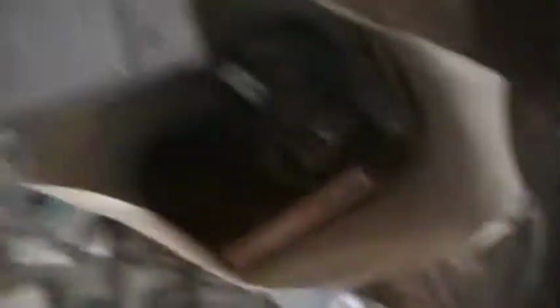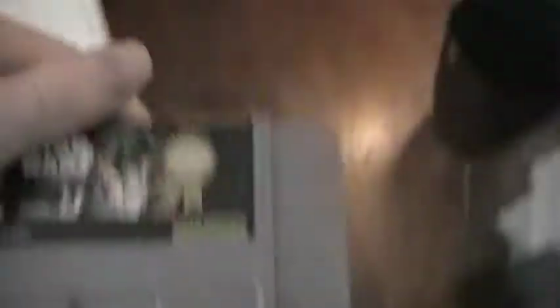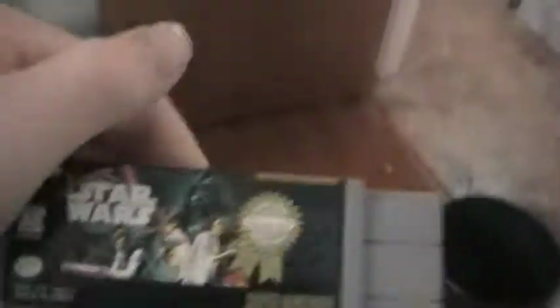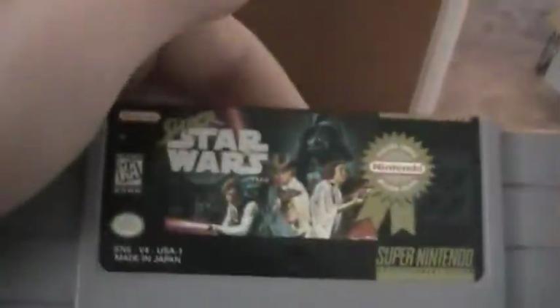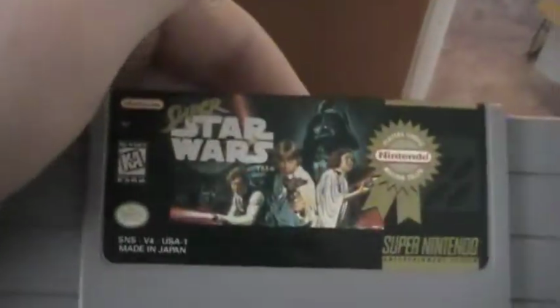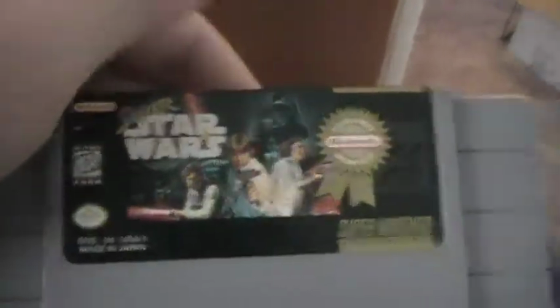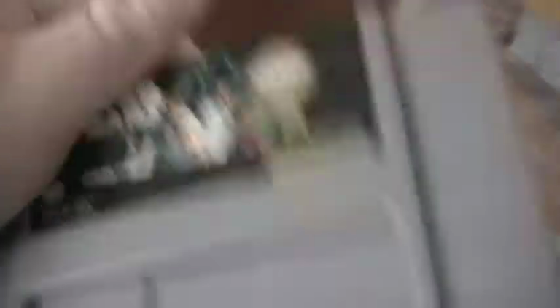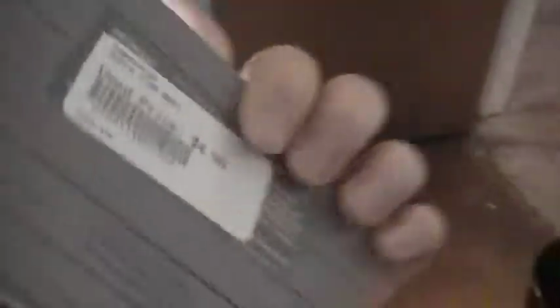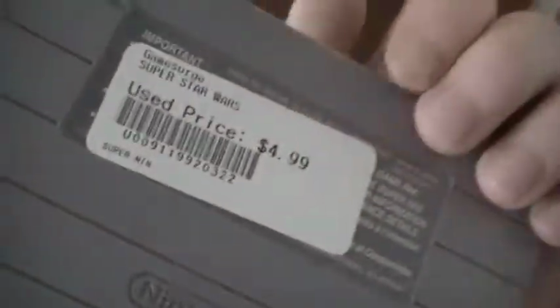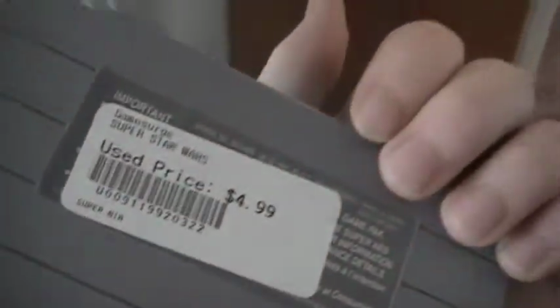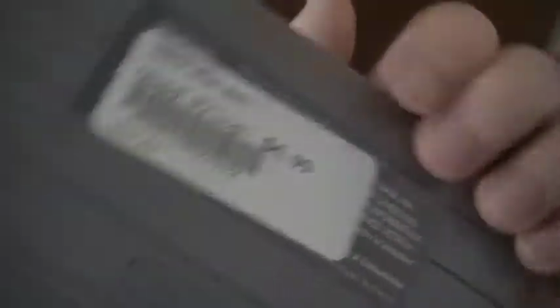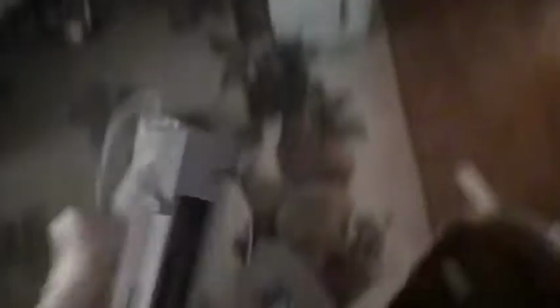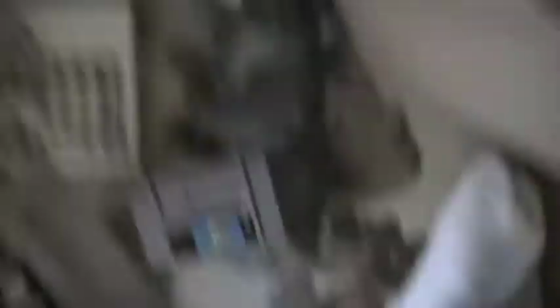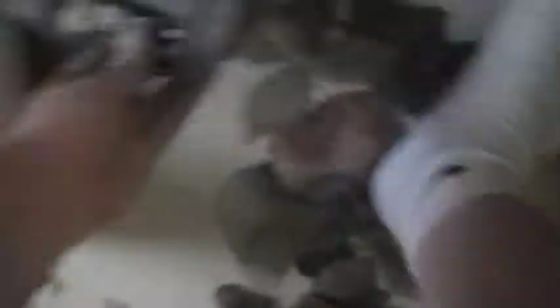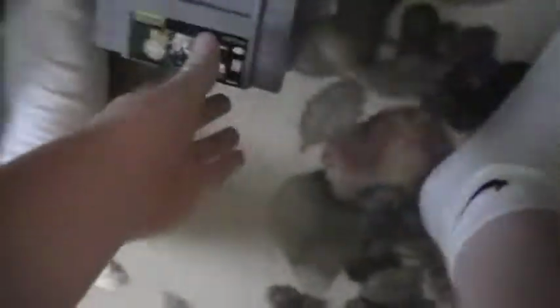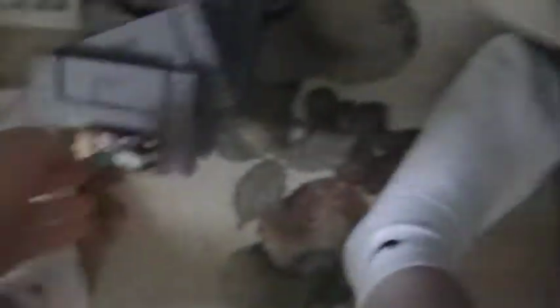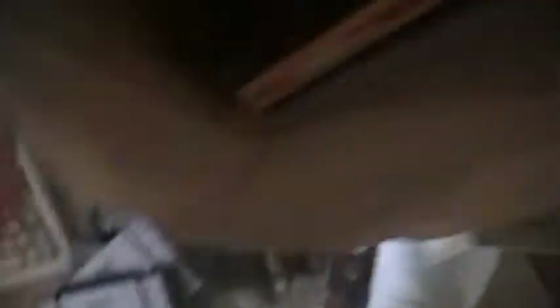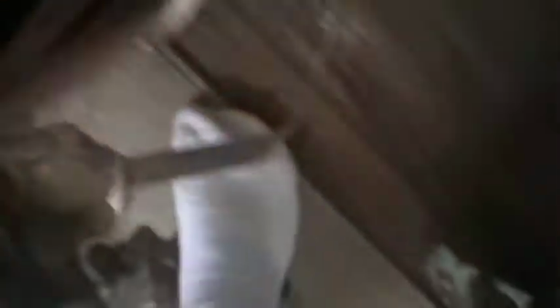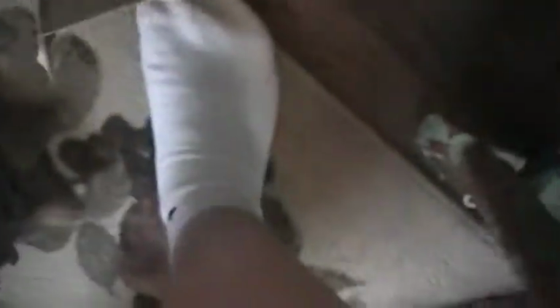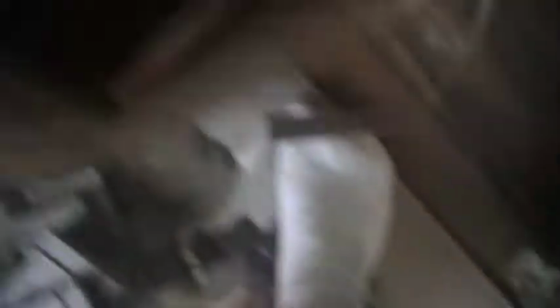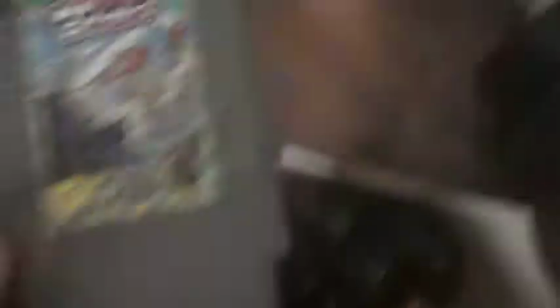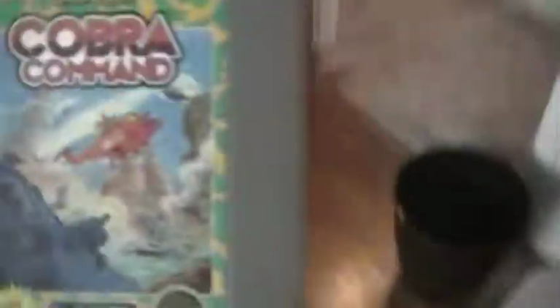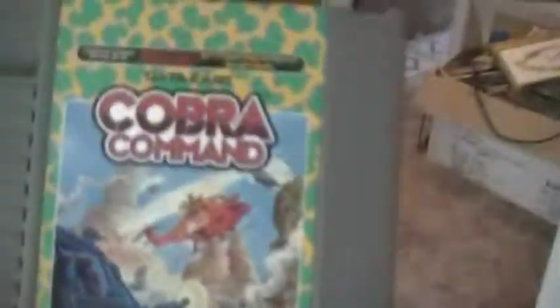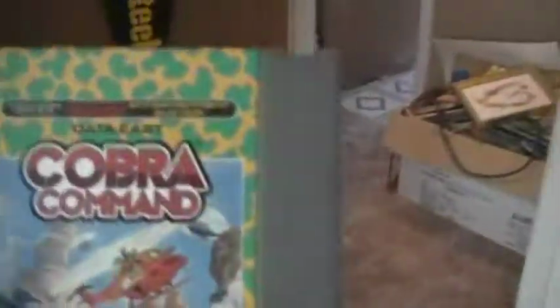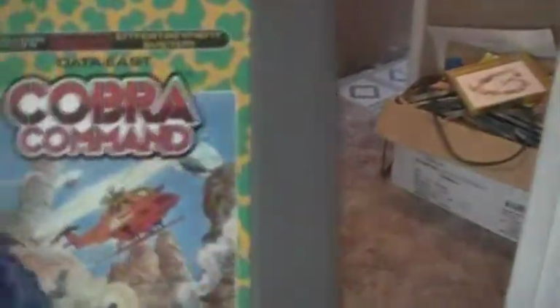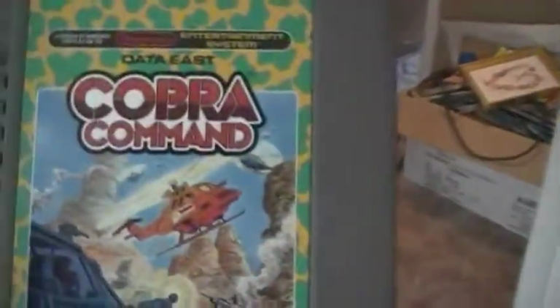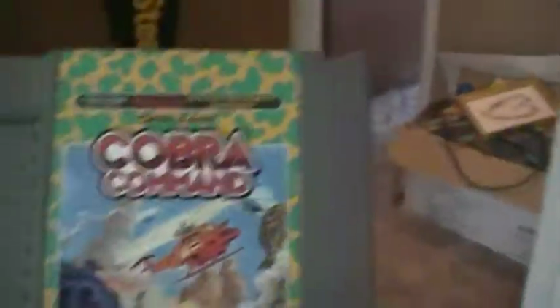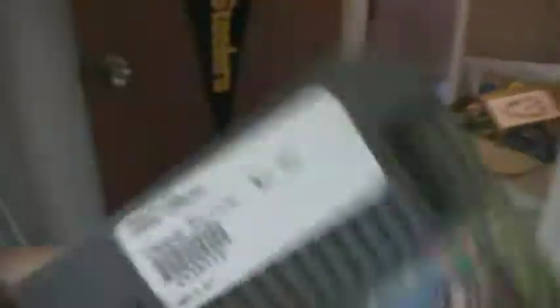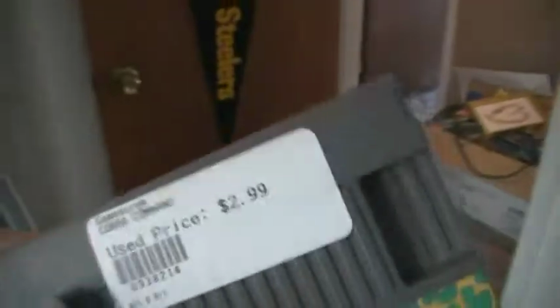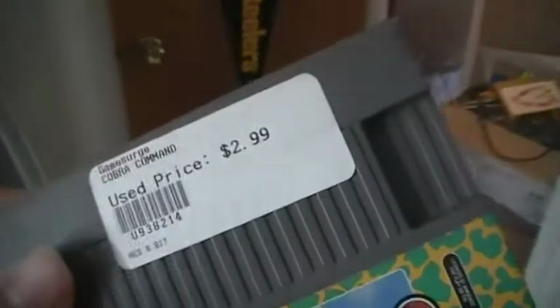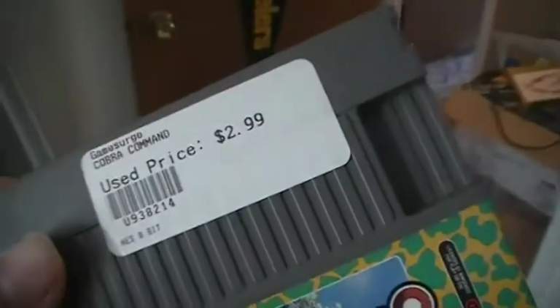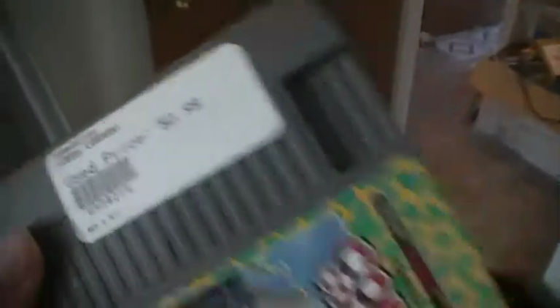Star Wars, $5. Cobra Command for the NES, $3.